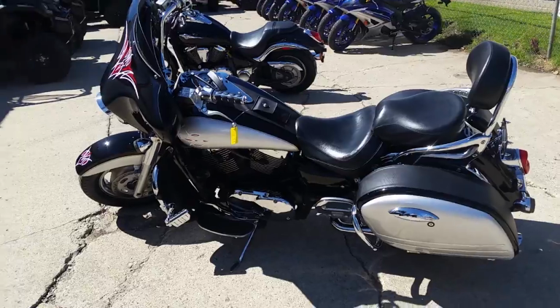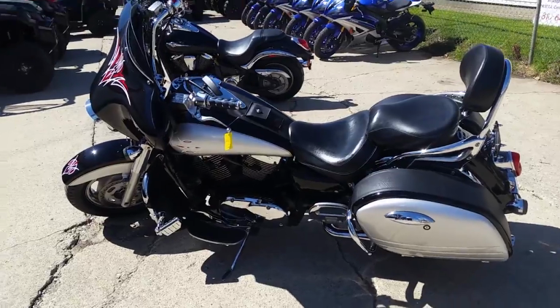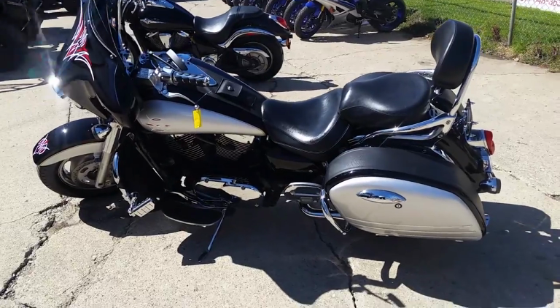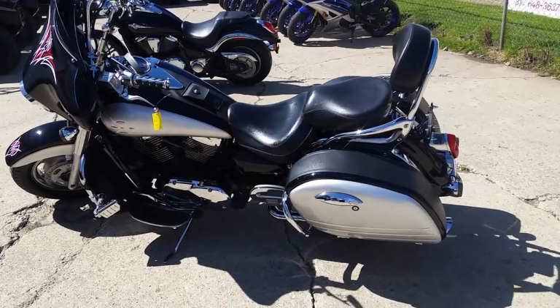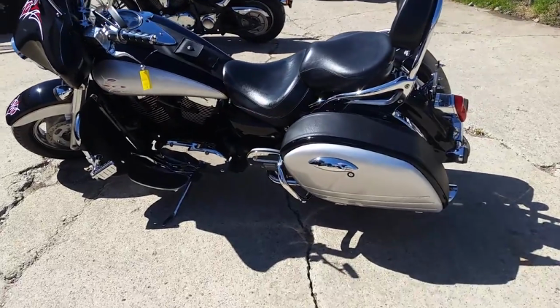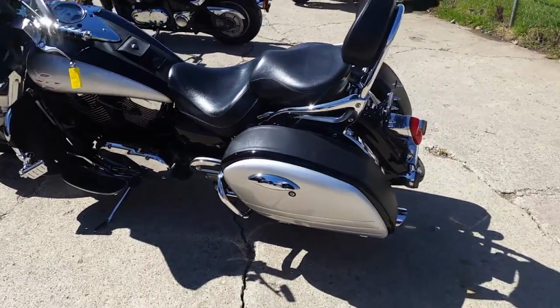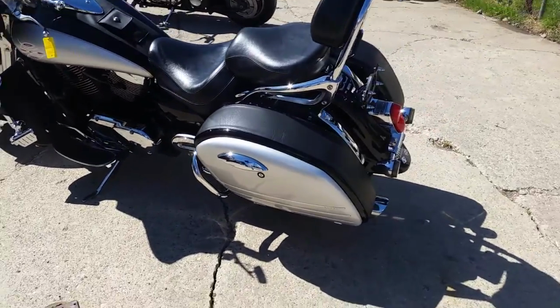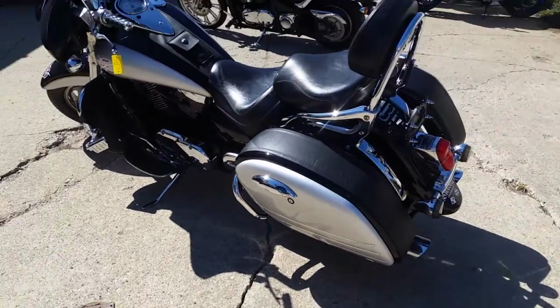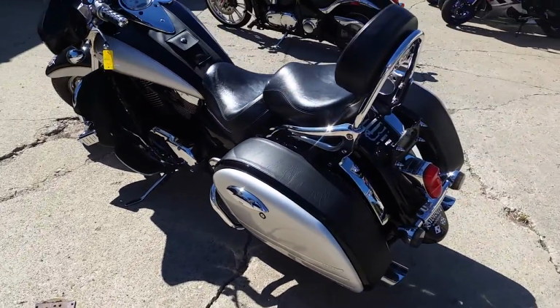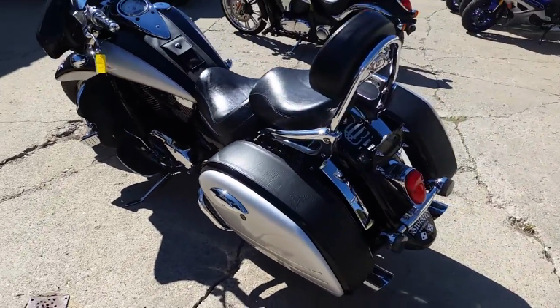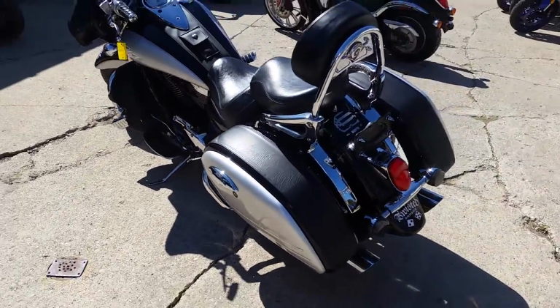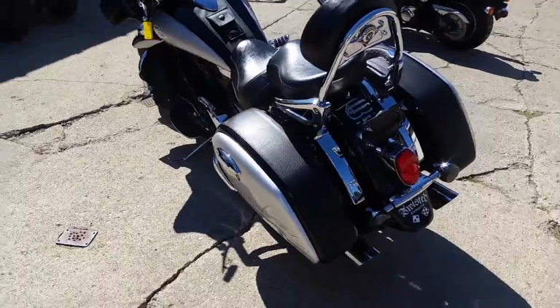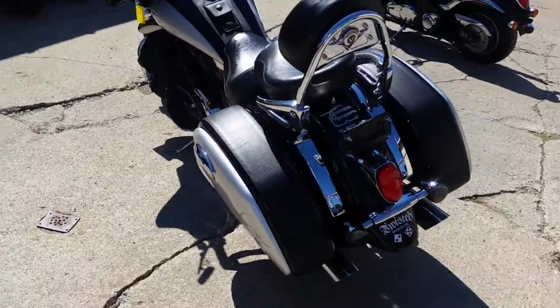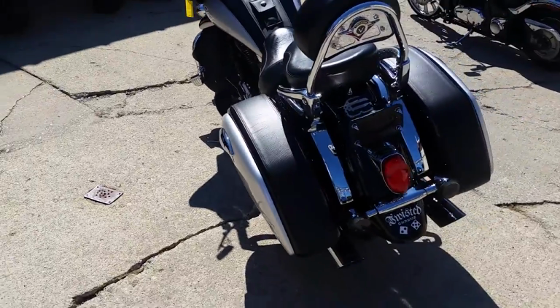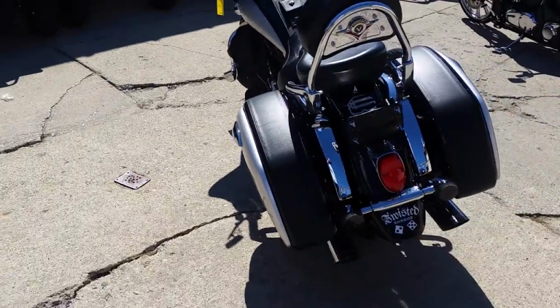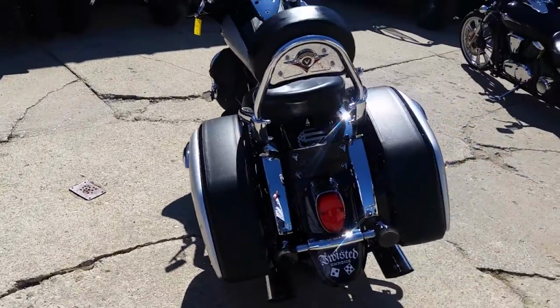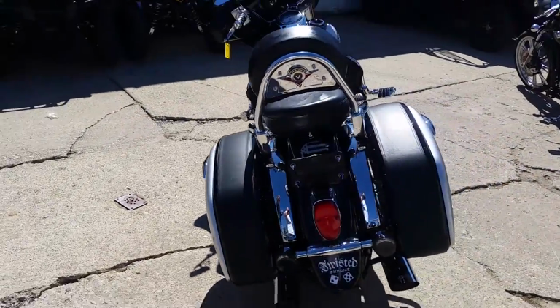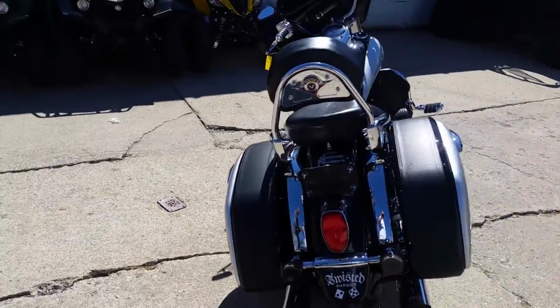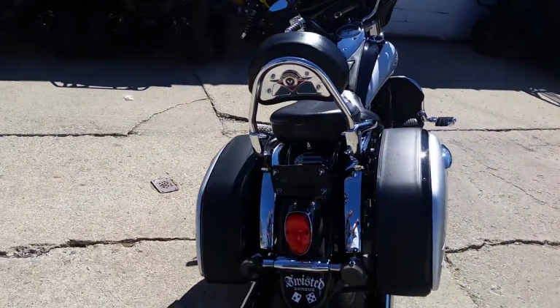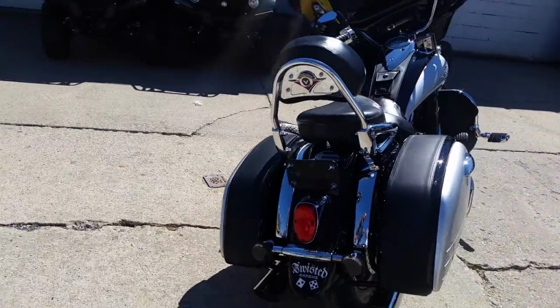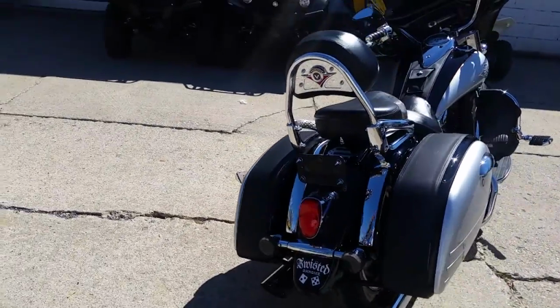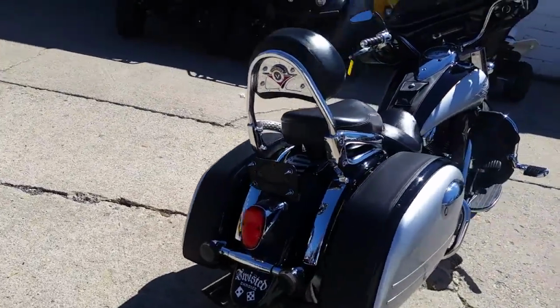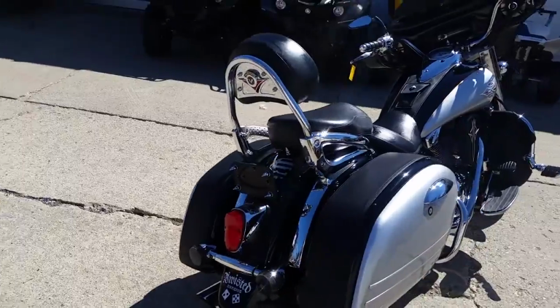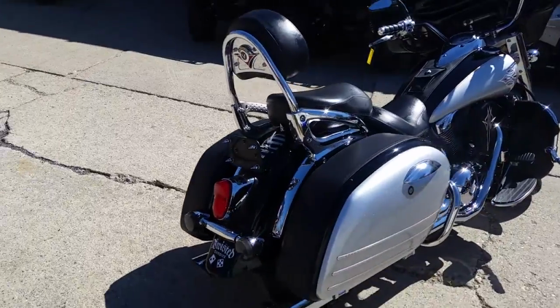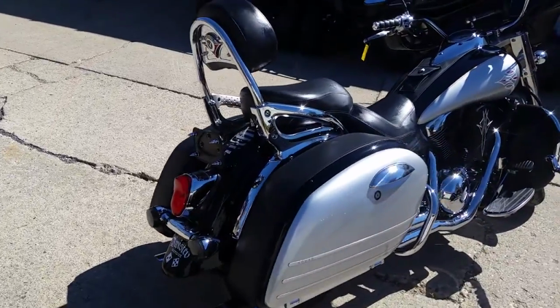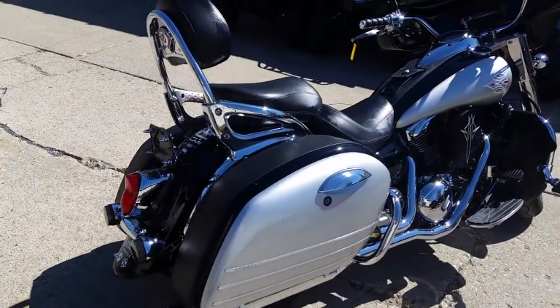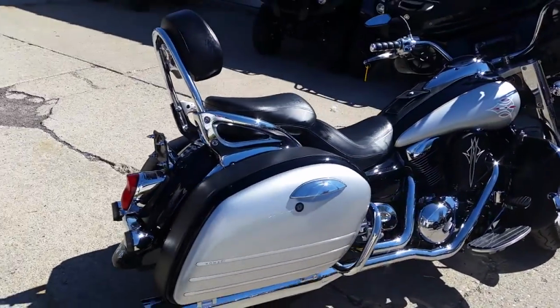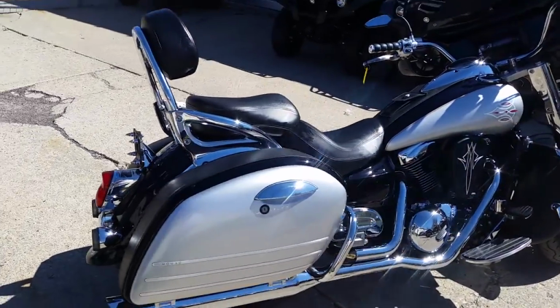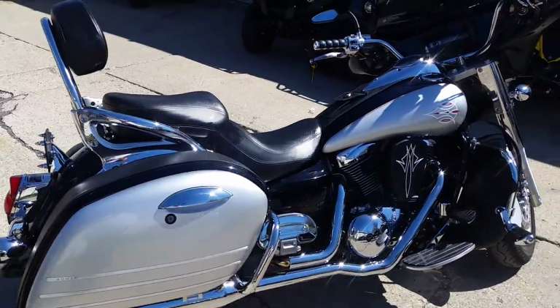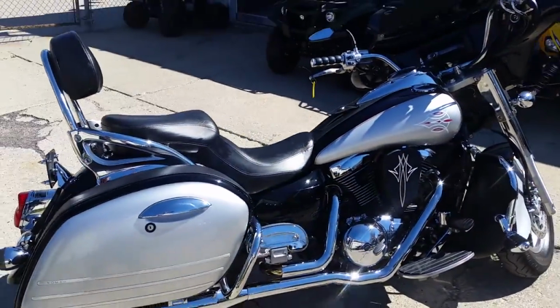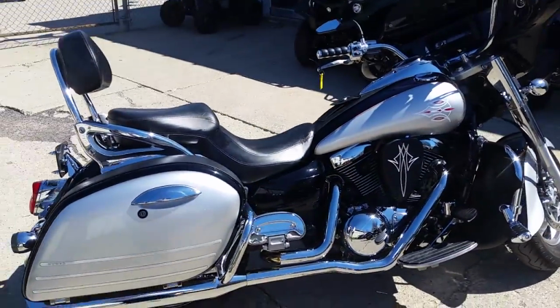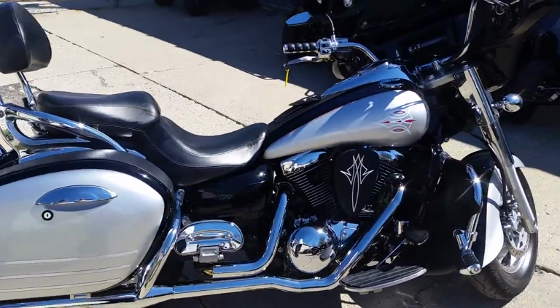Hey guys, it's Approval Powersports. We're doing some videos on some used bikes we have, and we've got a pretty special one here. It's a 2005 Kawasaki Nomad 1600. We've got this thing priced at $4,999, and as you can see in the video, this thing's in perfect condition.